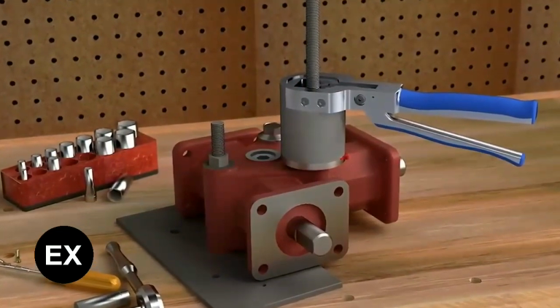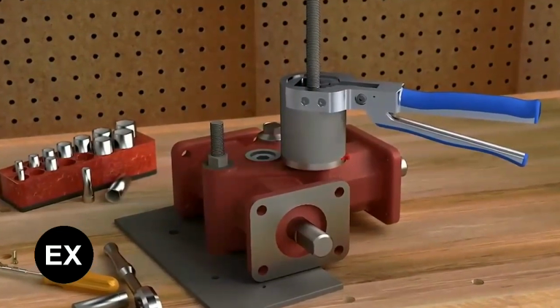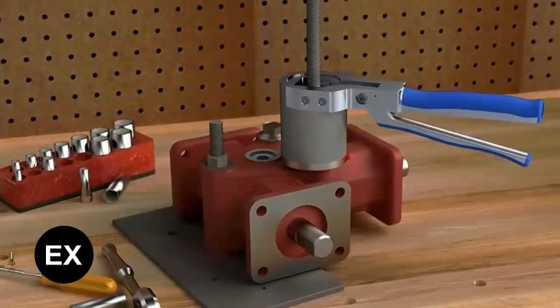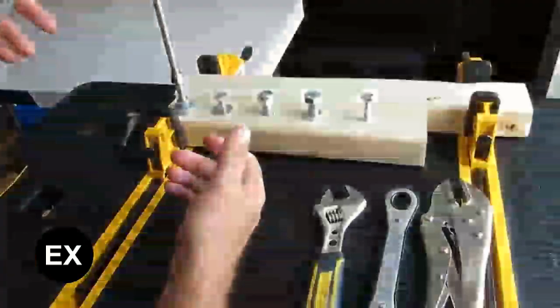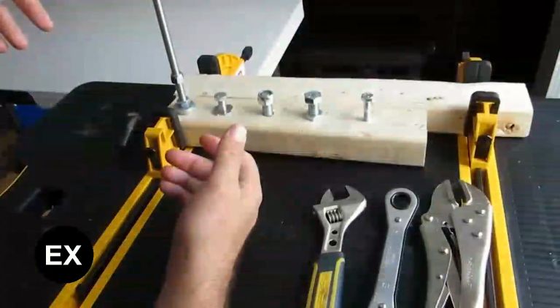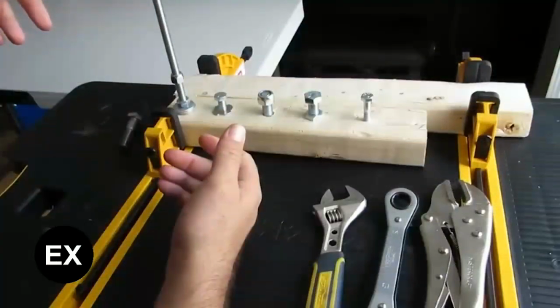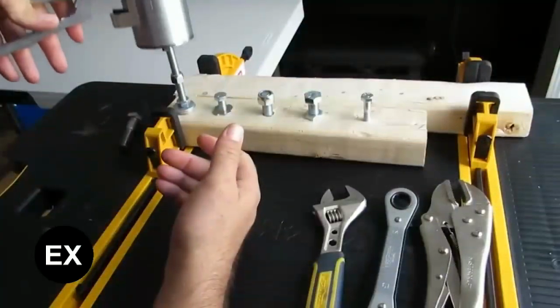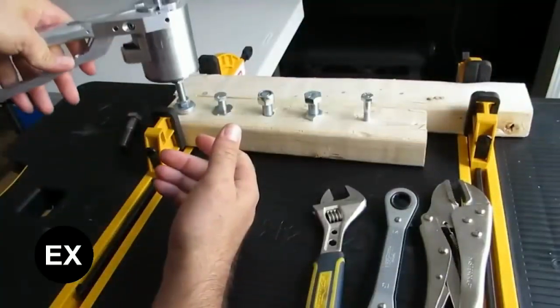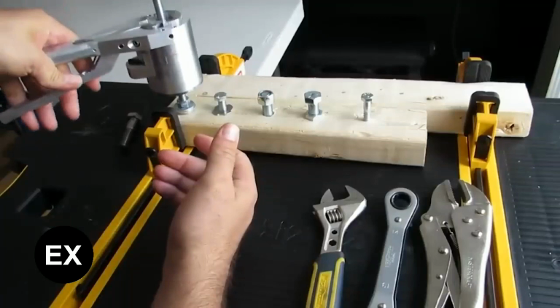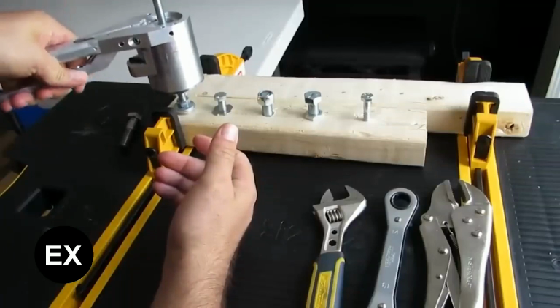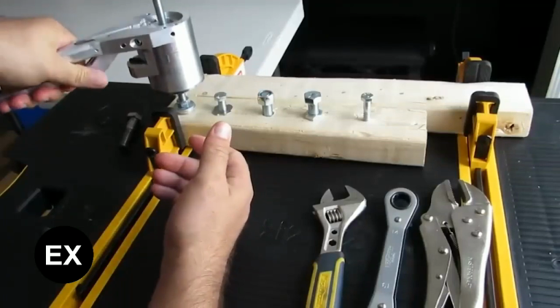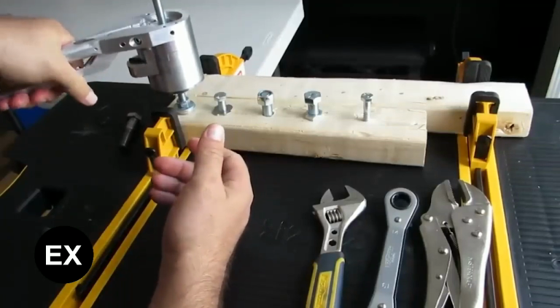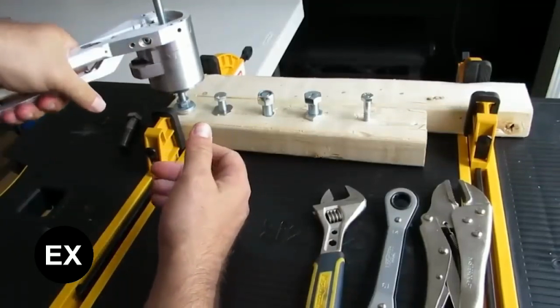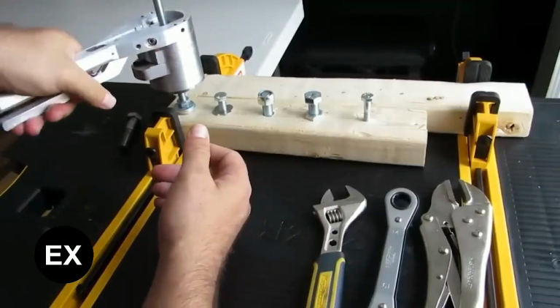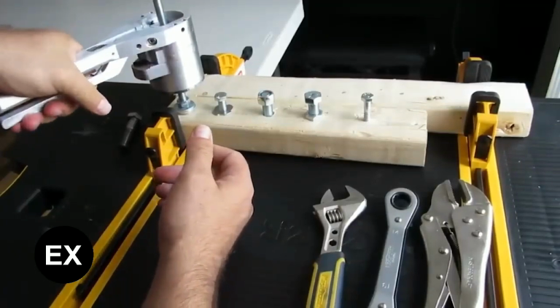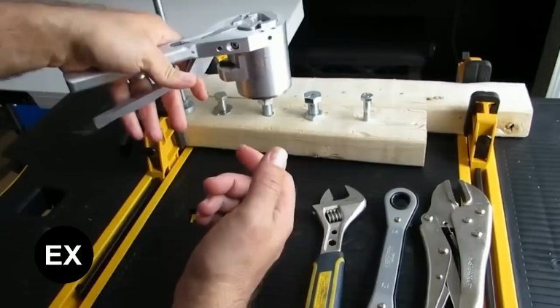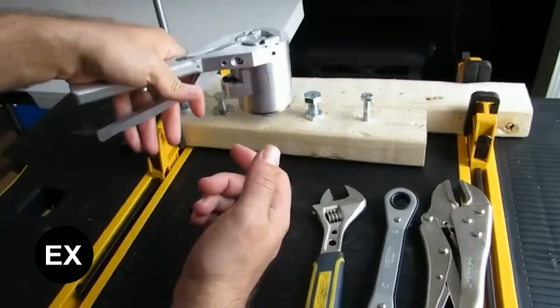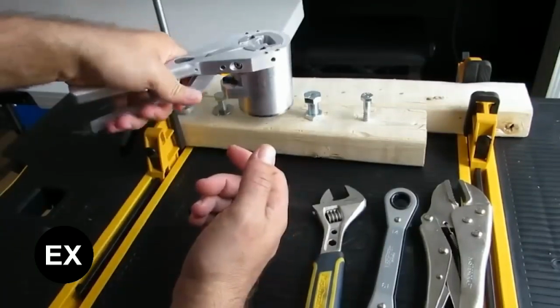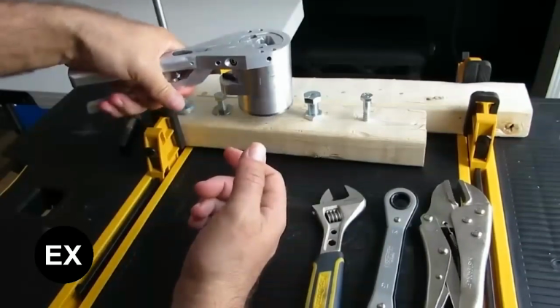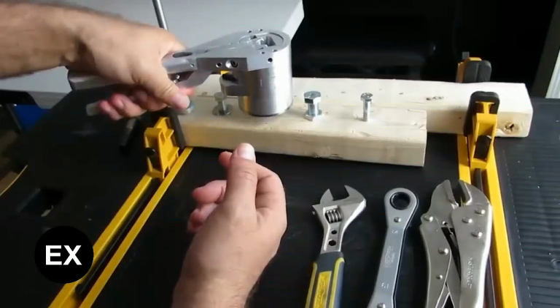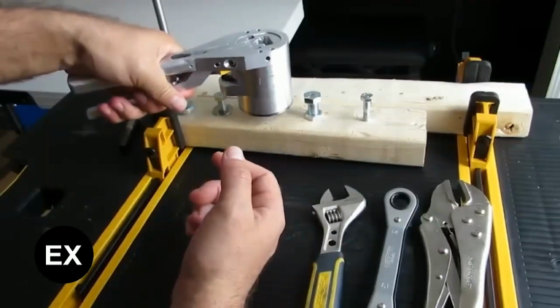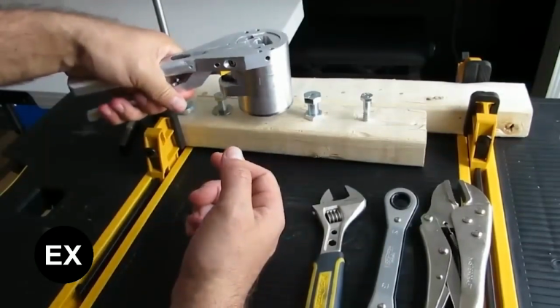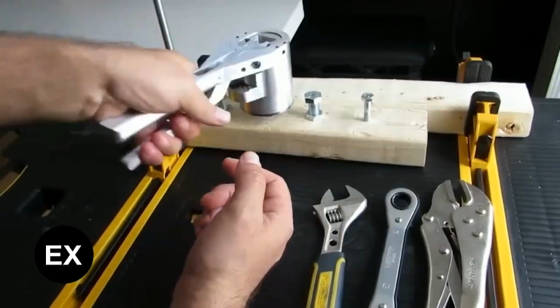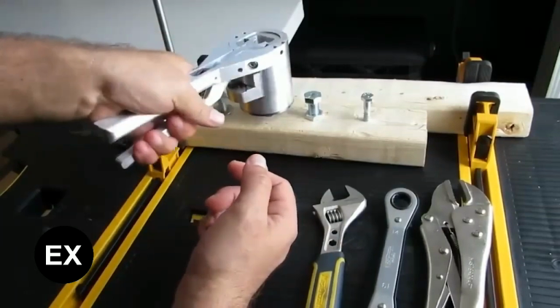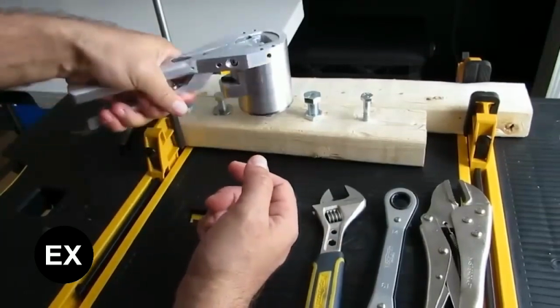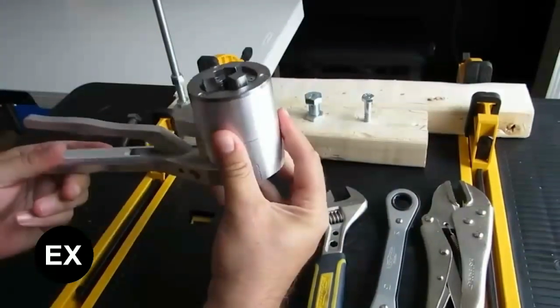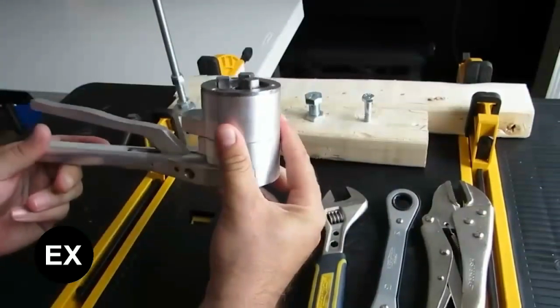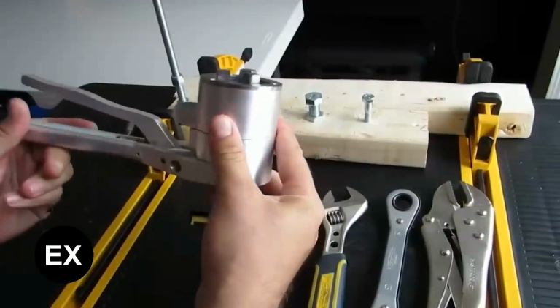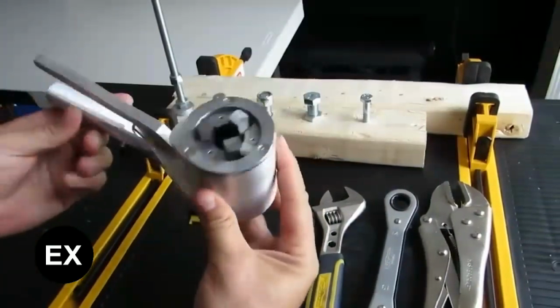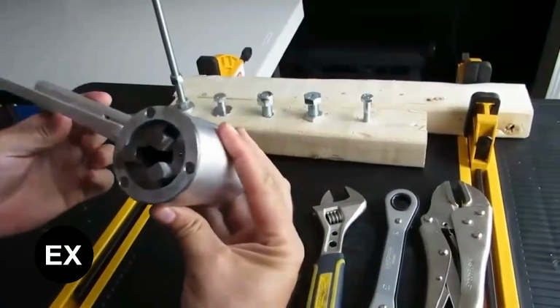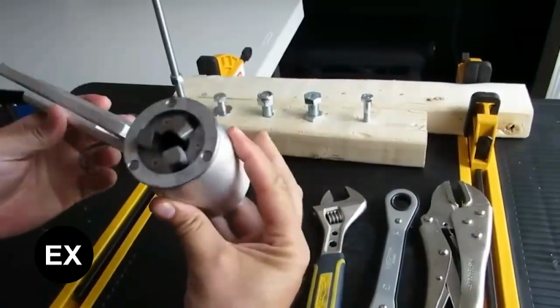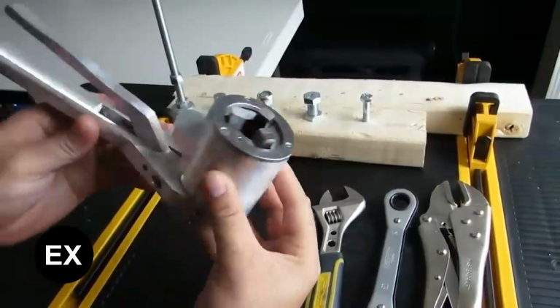Among the advantages of the tool are its ingenious three-sided nut and bolt gripping system, its compactness, and a design that can be scaled — meaning the tool can be made larger or smaller. What you see on the screen is just a prototype. The designers plan to reduce the size by 40 percent and add more functions.